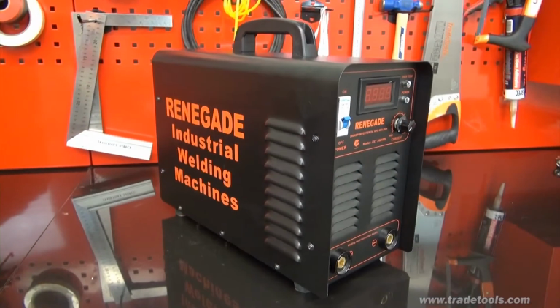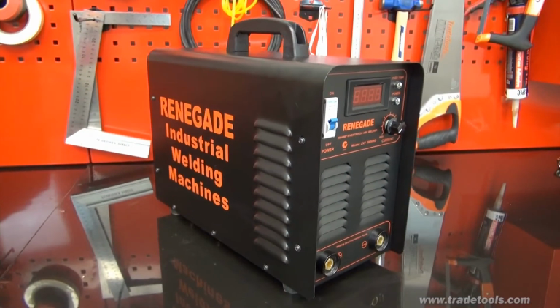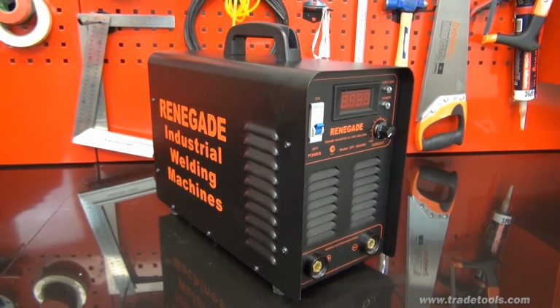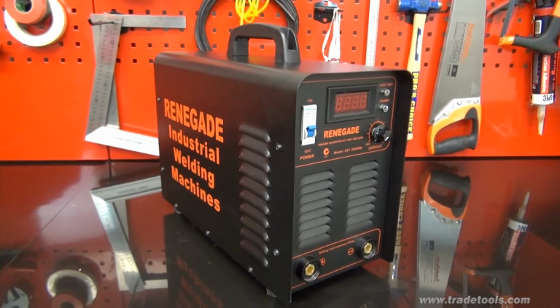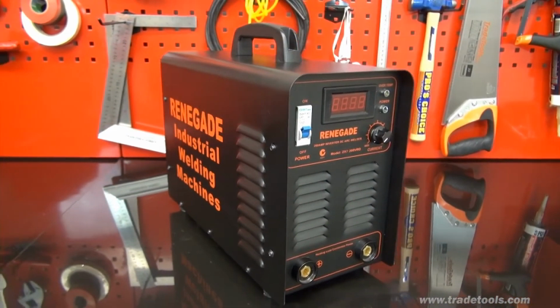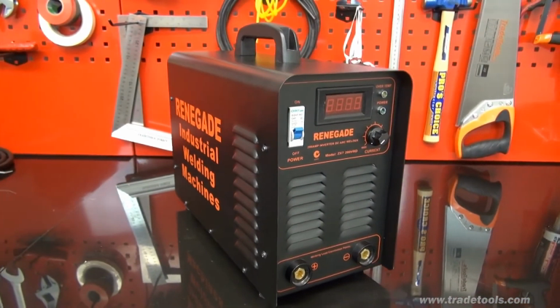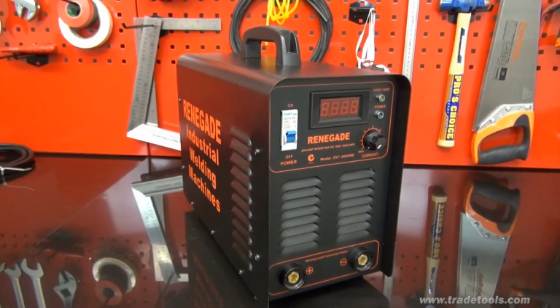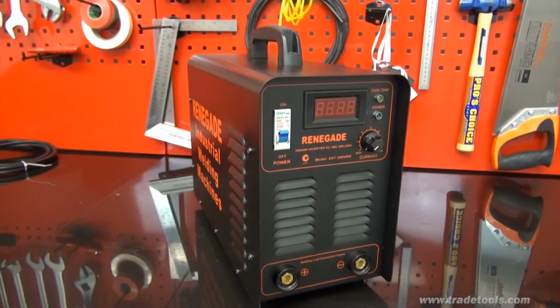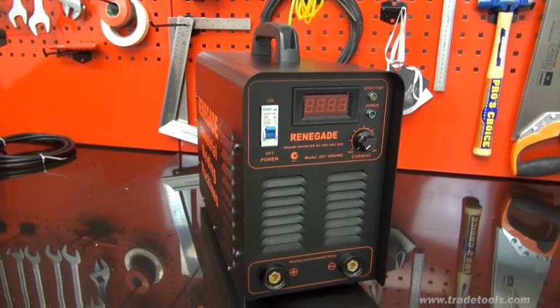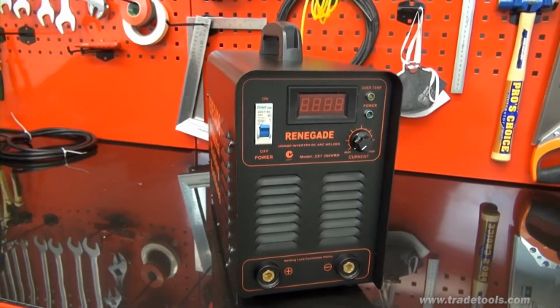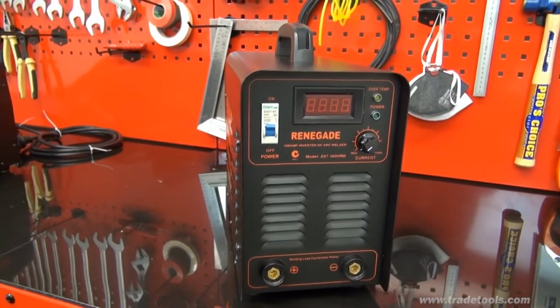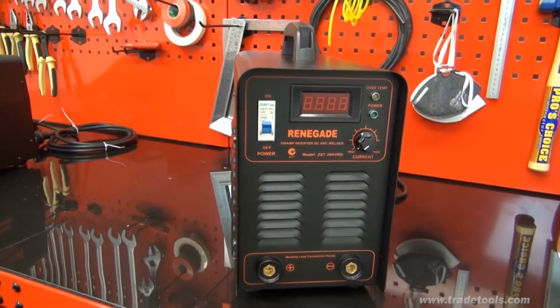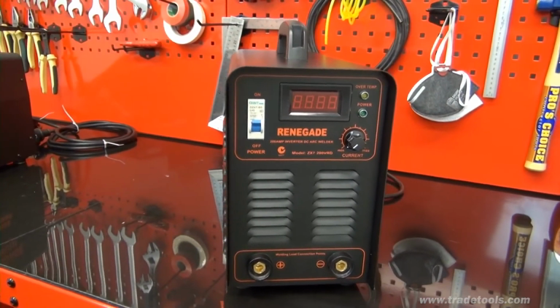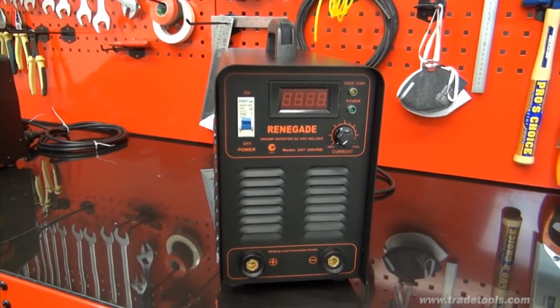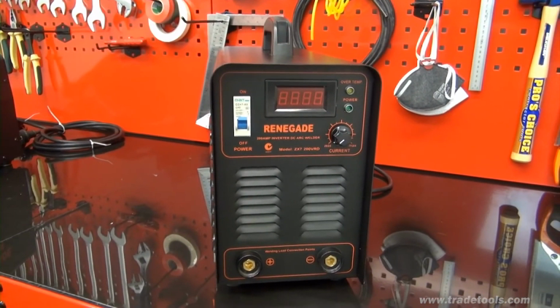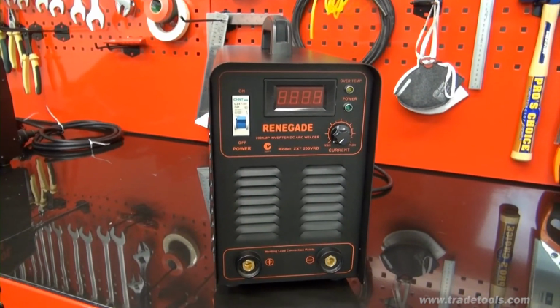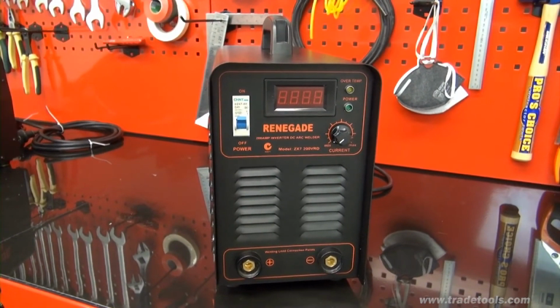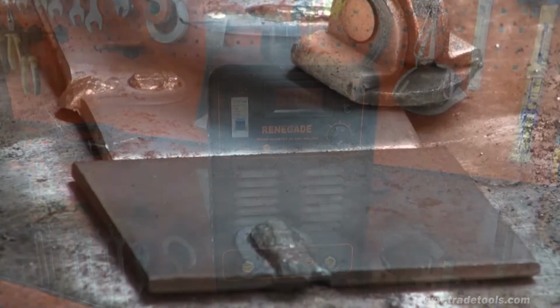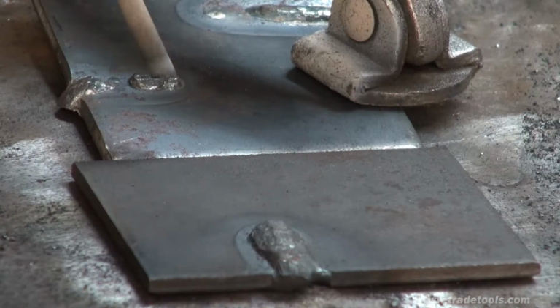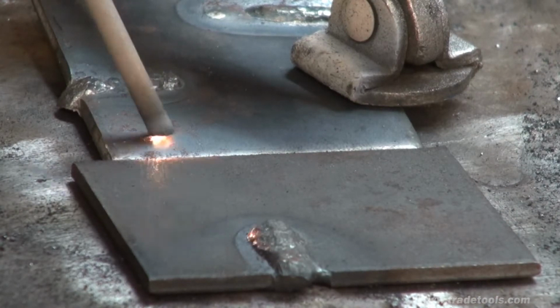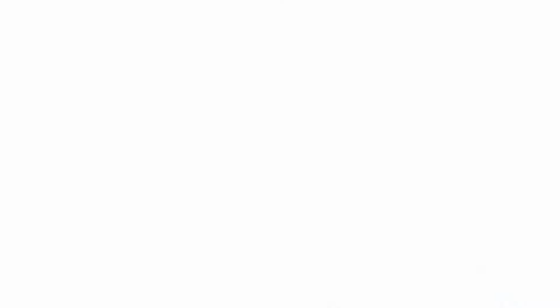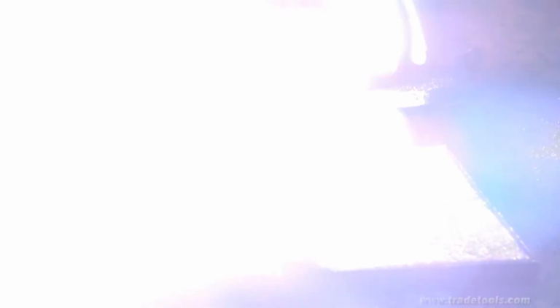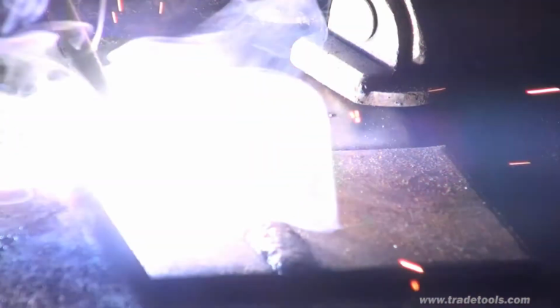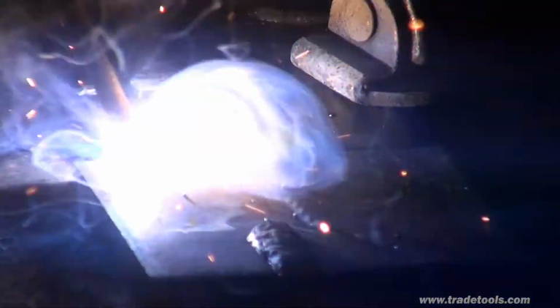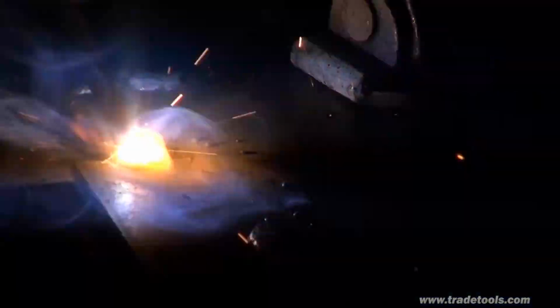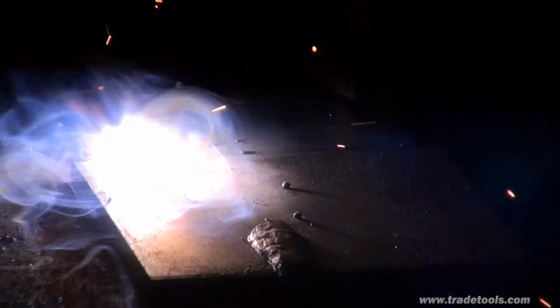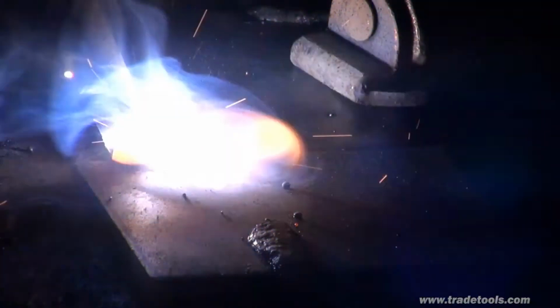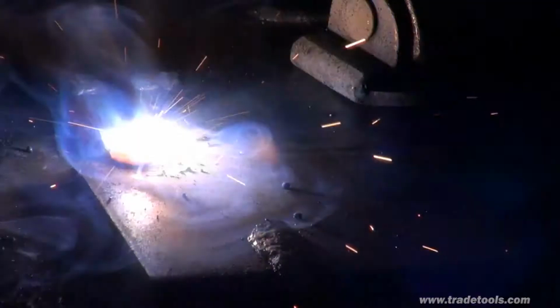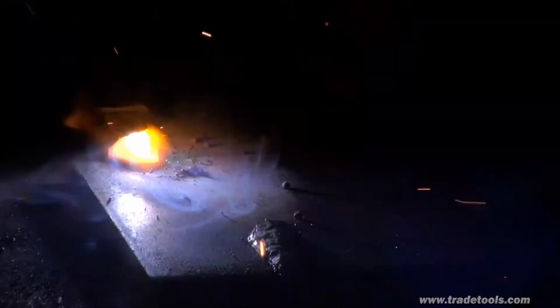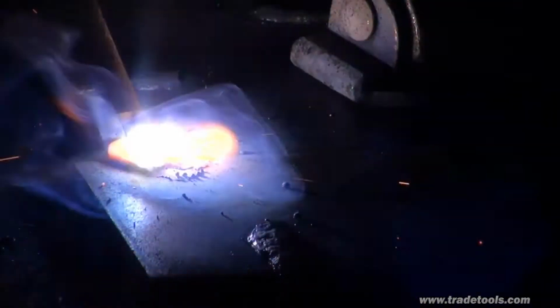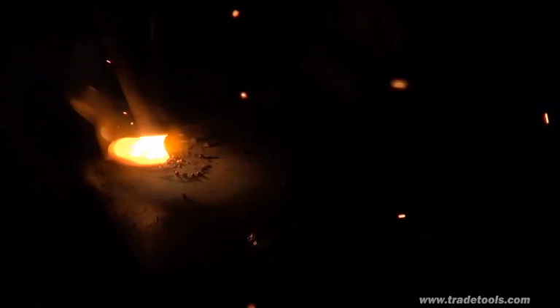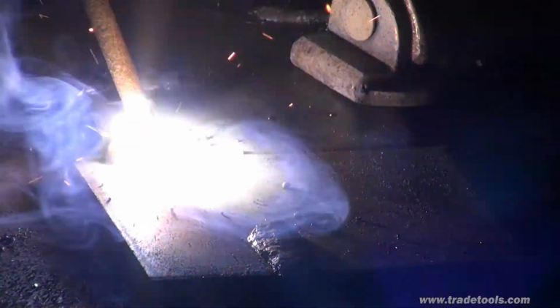Our compact heavy duty 200 amp arc welder is the ZX7 200 VRD, which has an impressive 60% duty cycle. VRD is a safety feature which limits the voltage at the leads until welding commences, to prevent electrocution of the user.